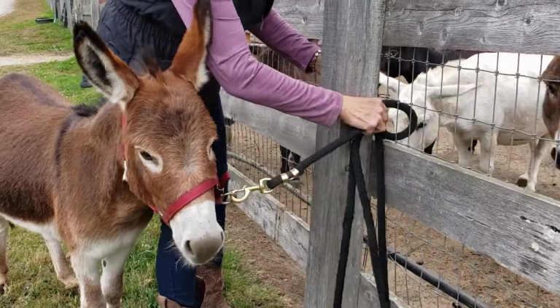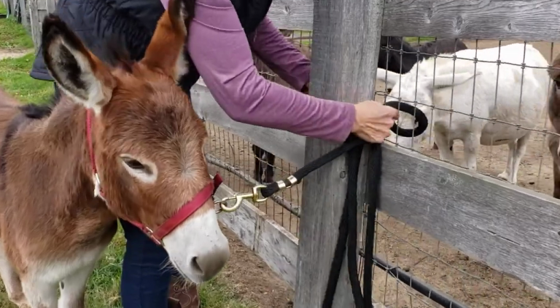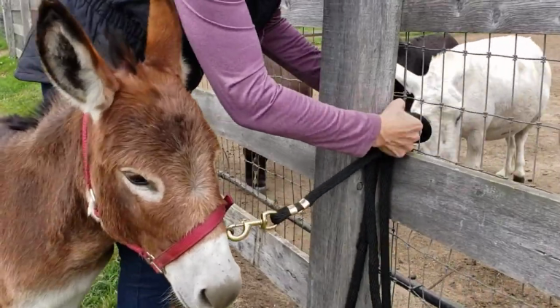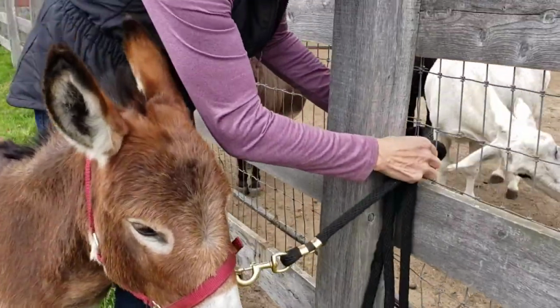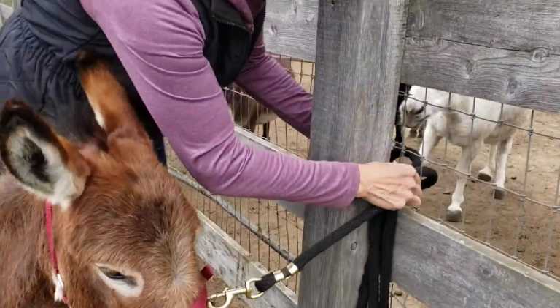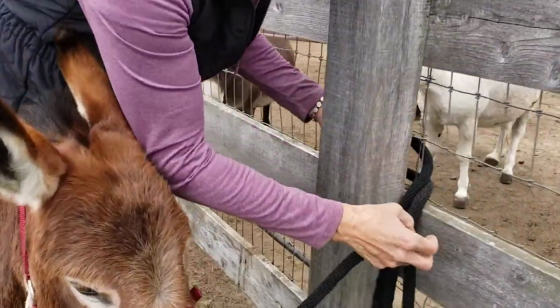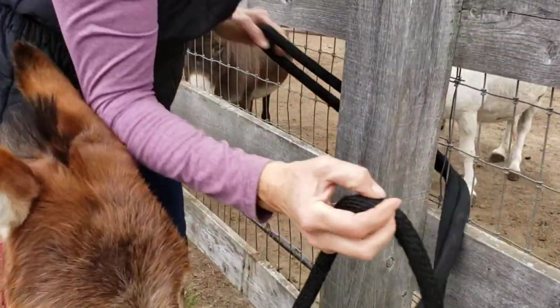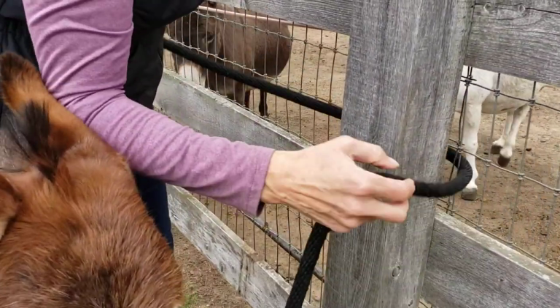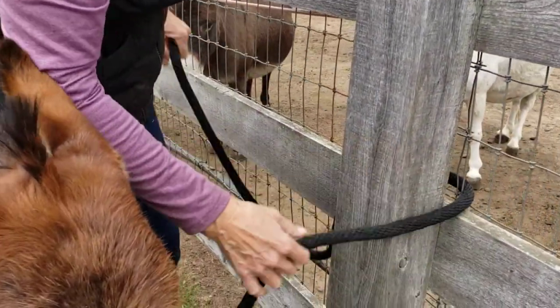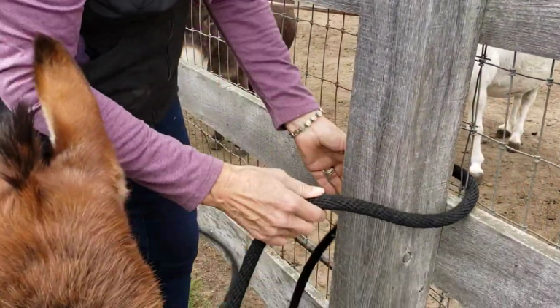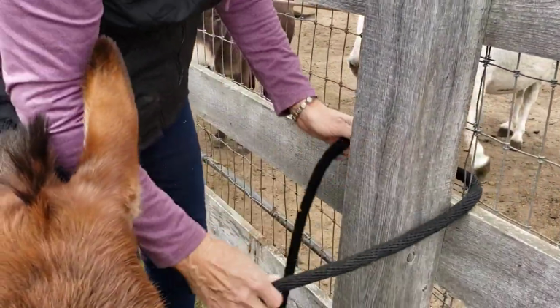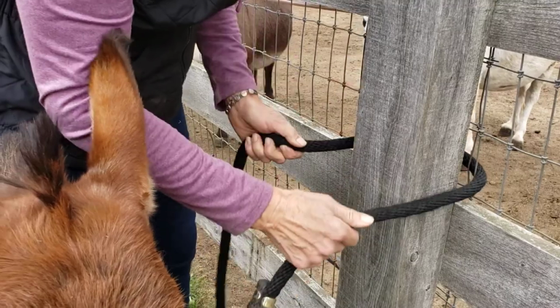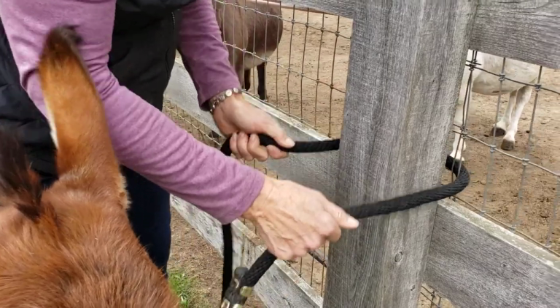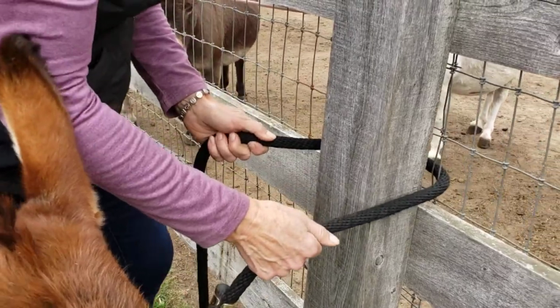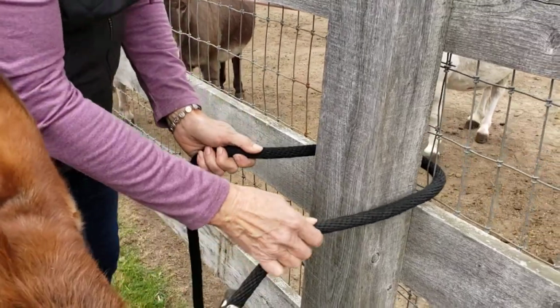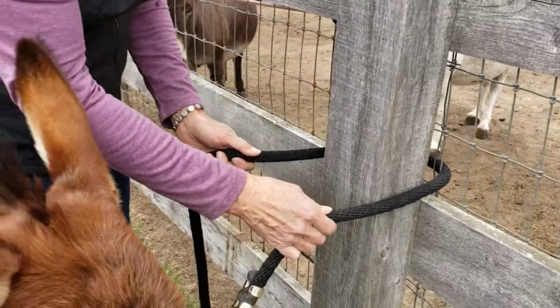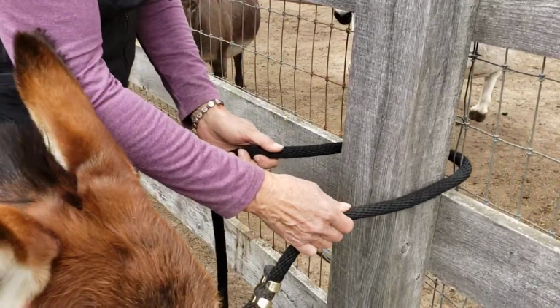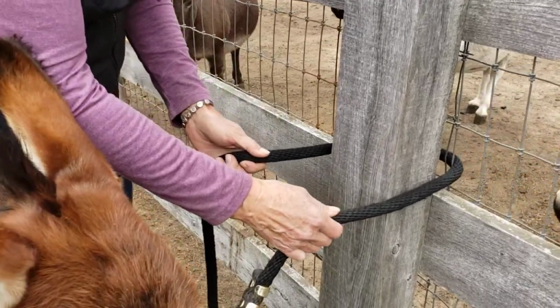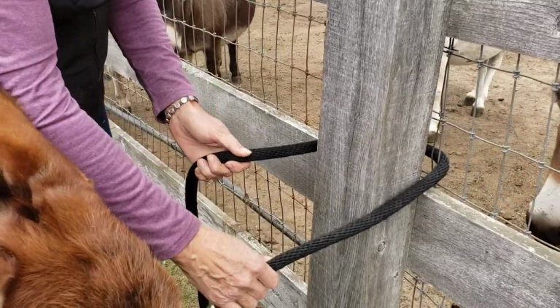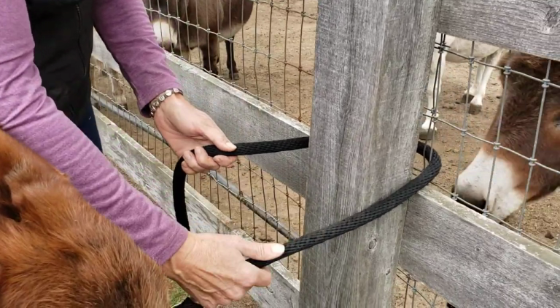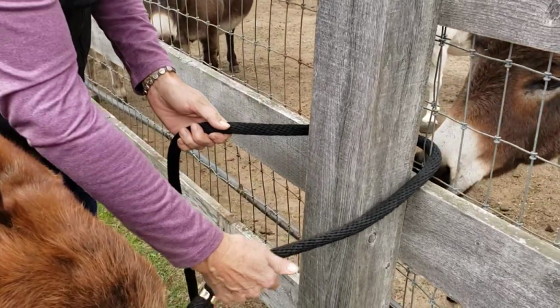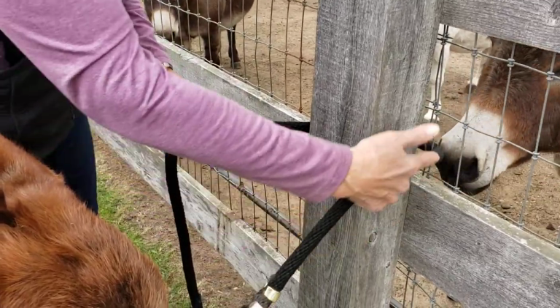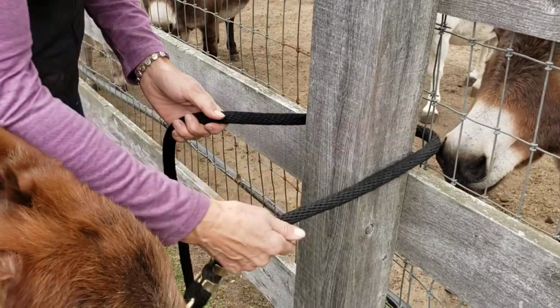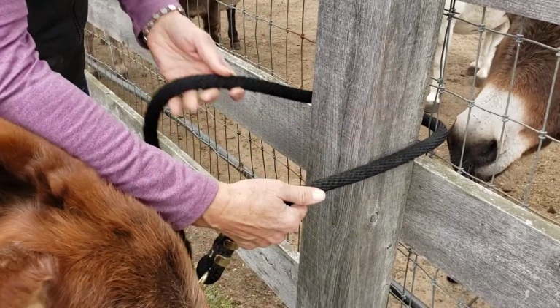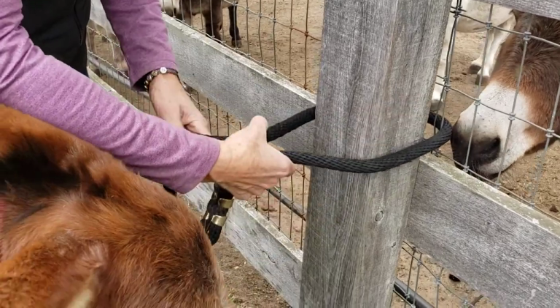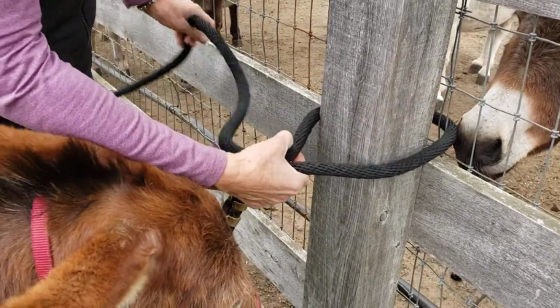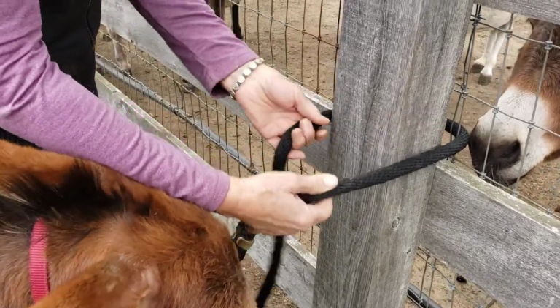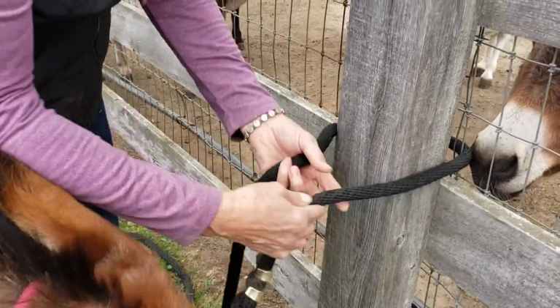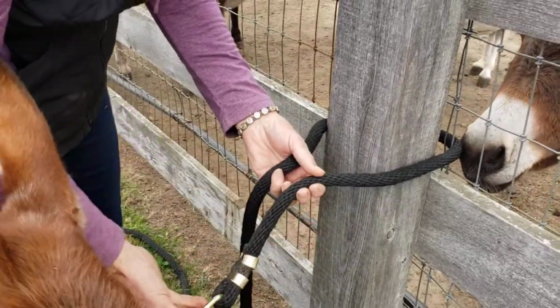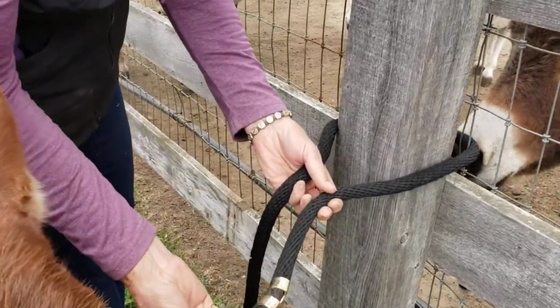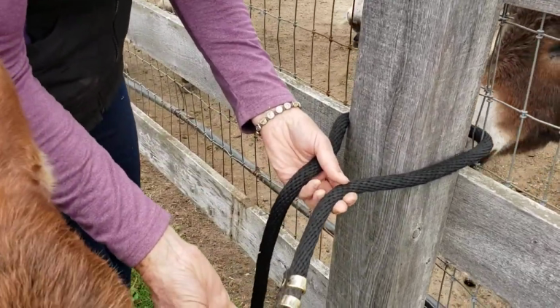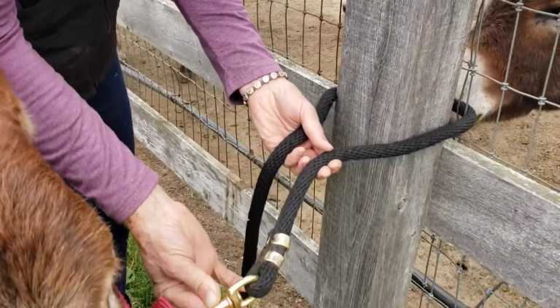I'm going to just feed this through. The trick to doing this horseman's knot is you do it the same way every time until you learn it, and then you can do it with your eyes closed. We're going in from the right, coming out from the left, and you see it's always a really sturdy lead rope too.